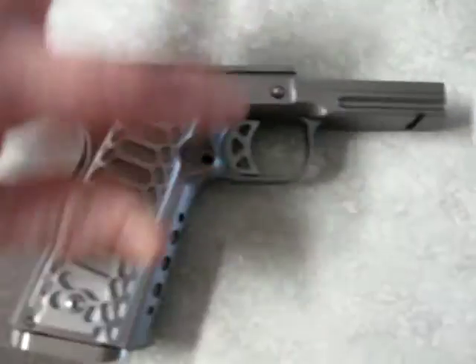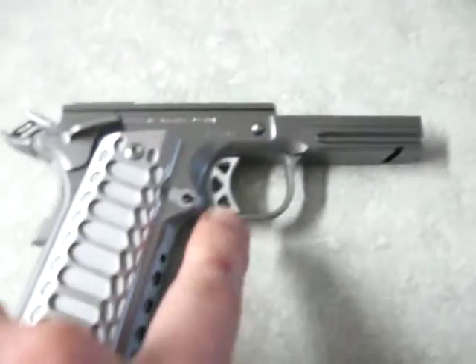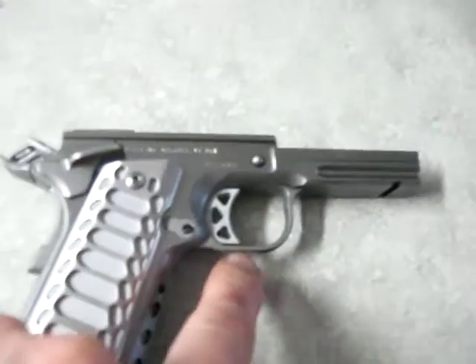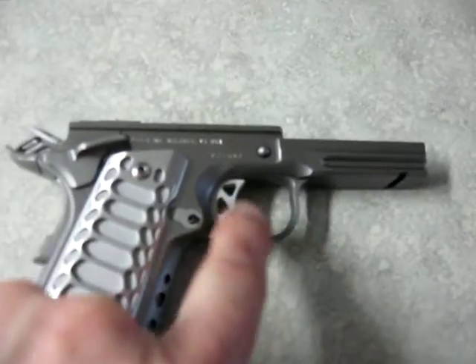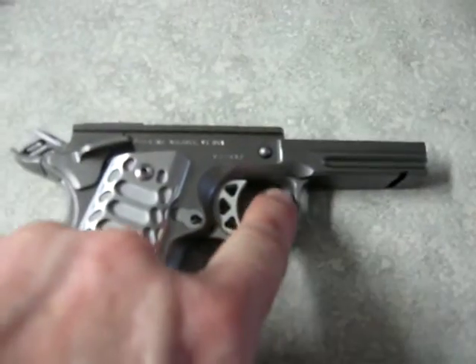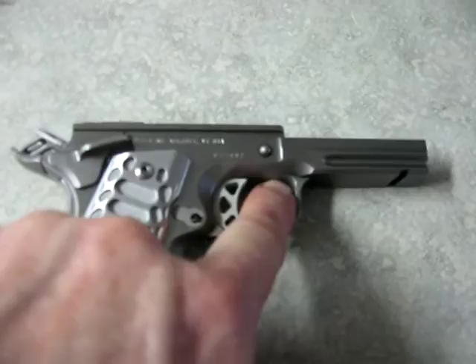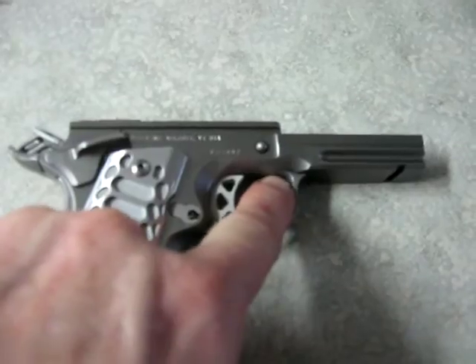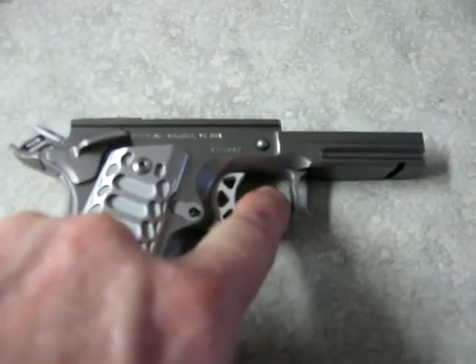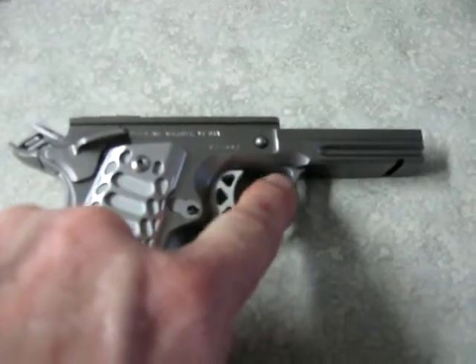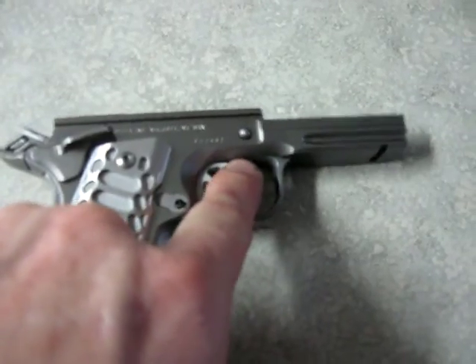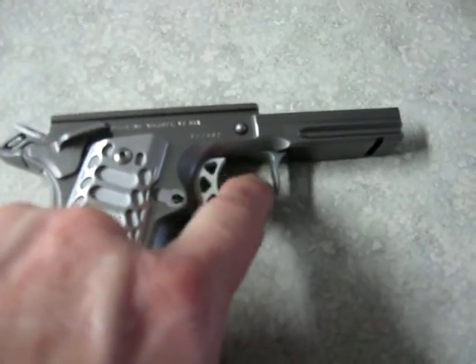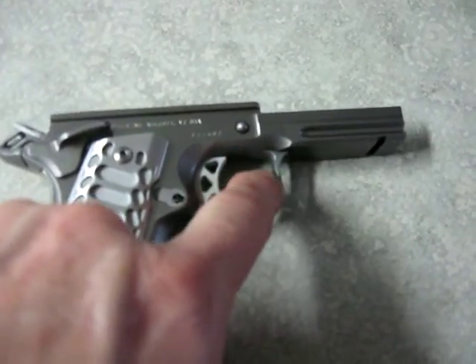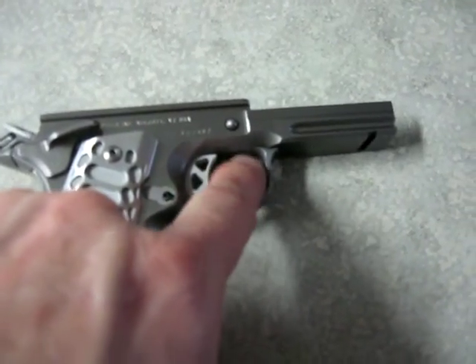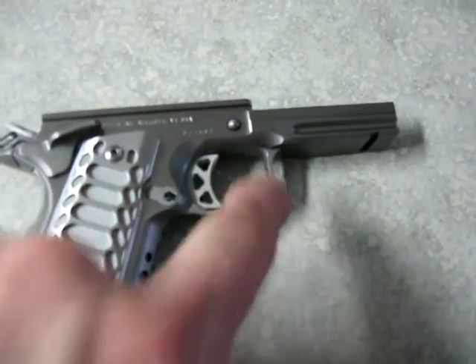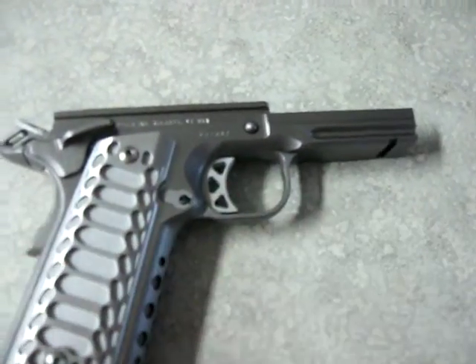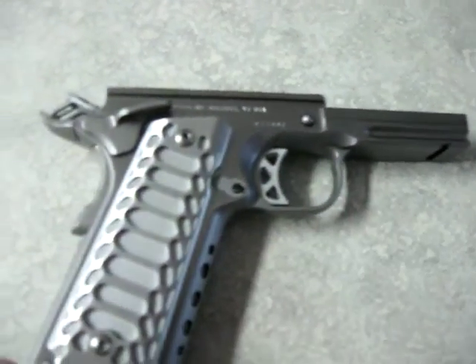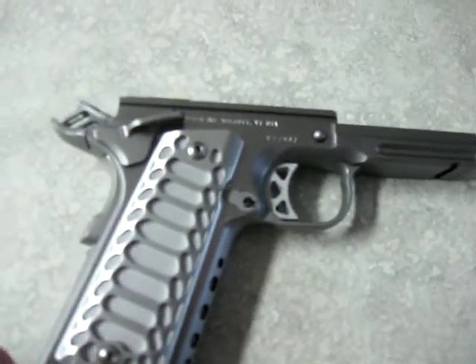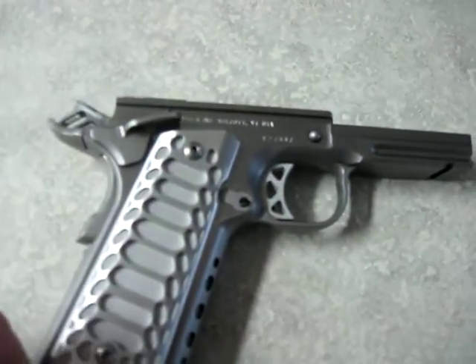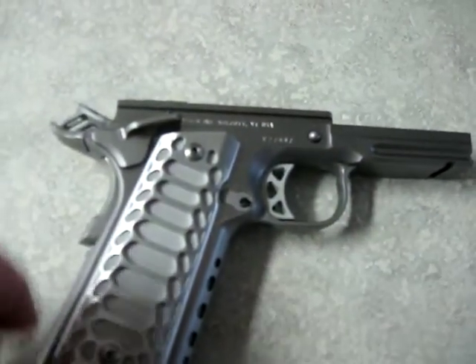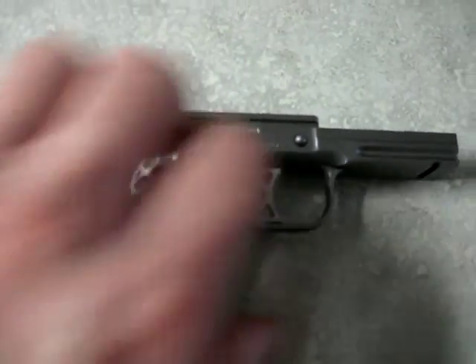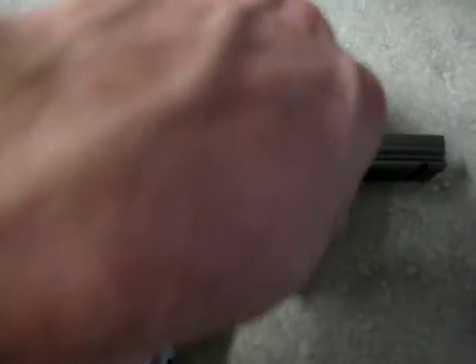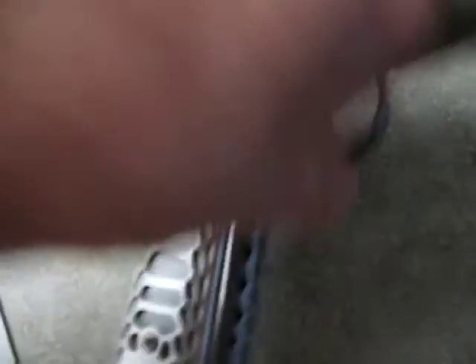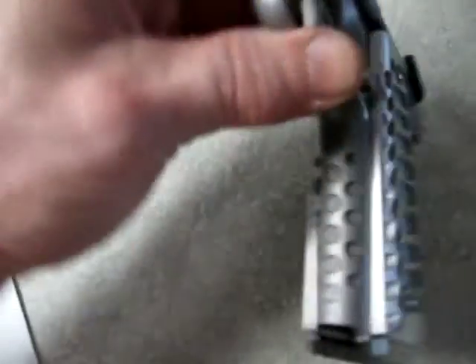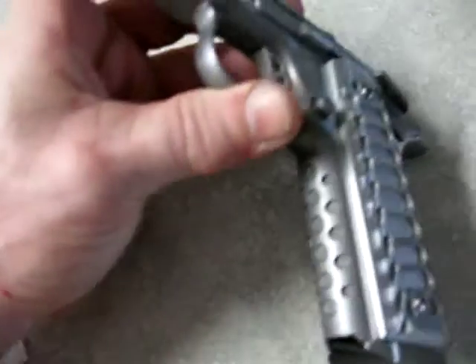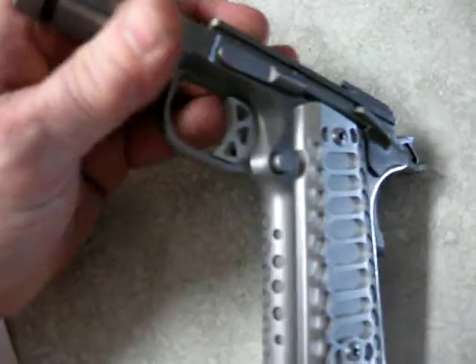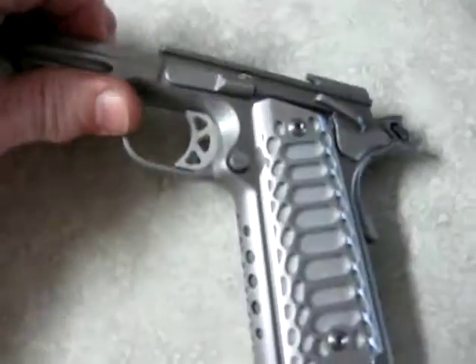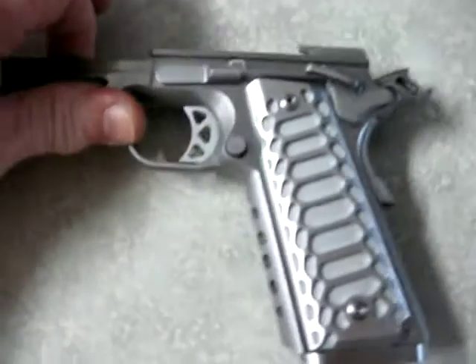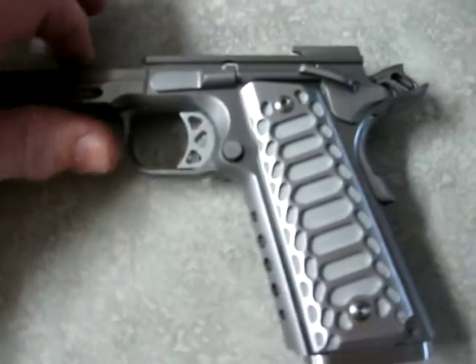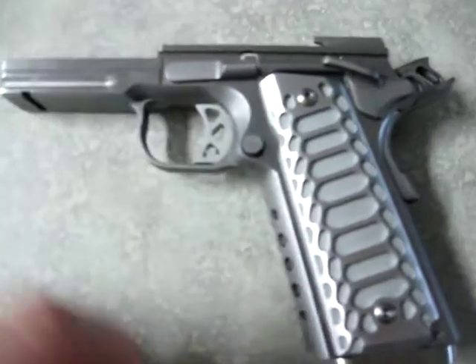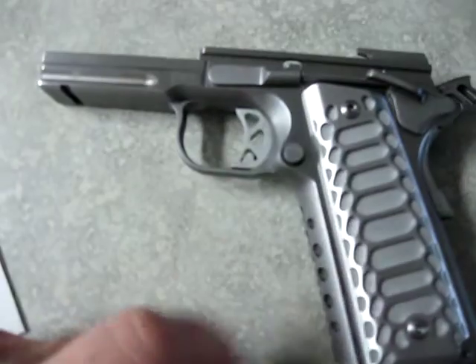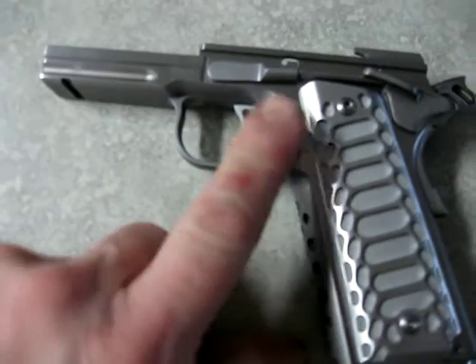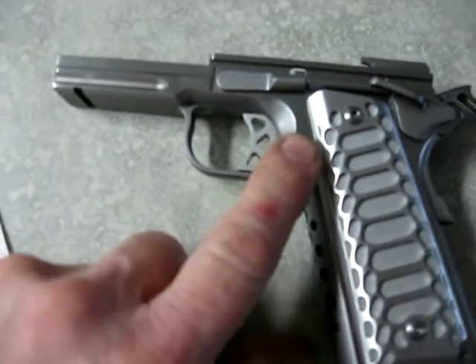I trimmed out this piece right here. Usually this circle will kind of straighten that out — I like the way that looks. It's got an Ed Brown thumb safety on it and an extended mag release.